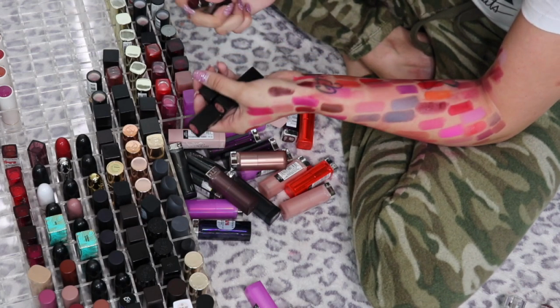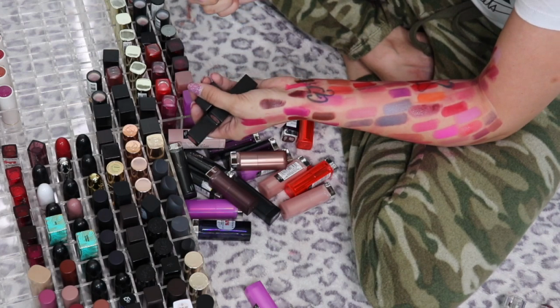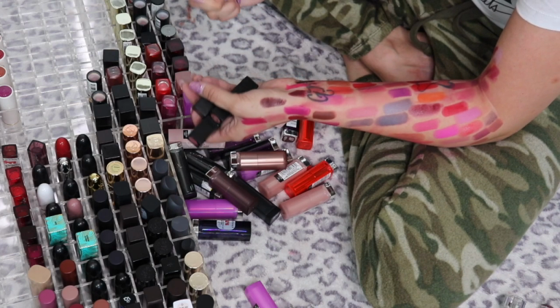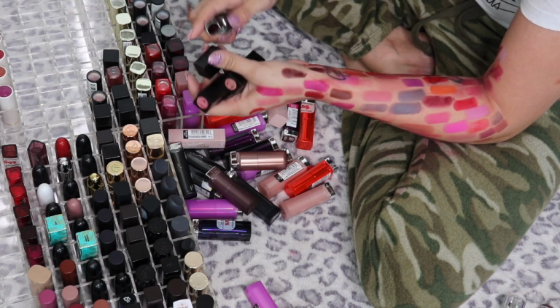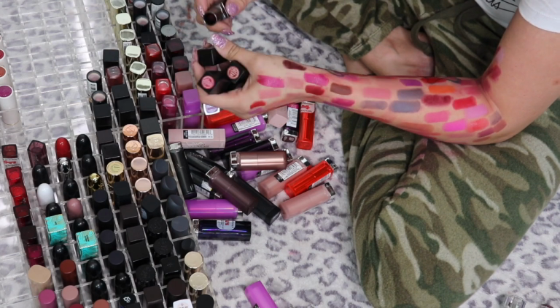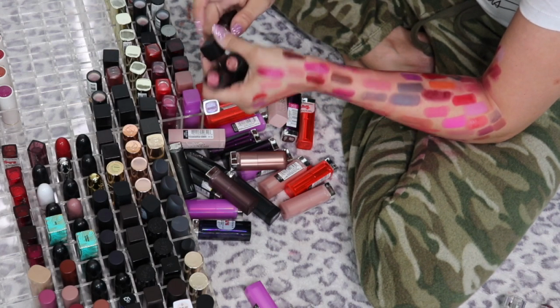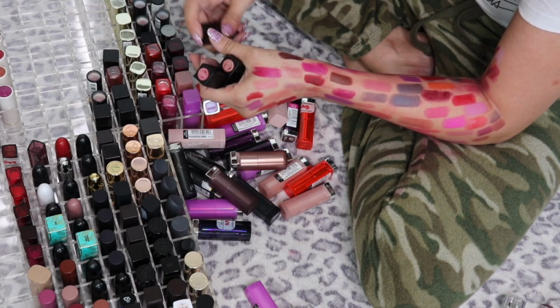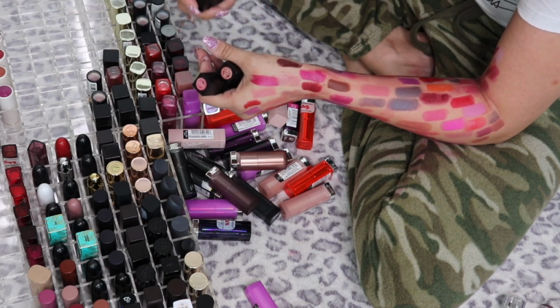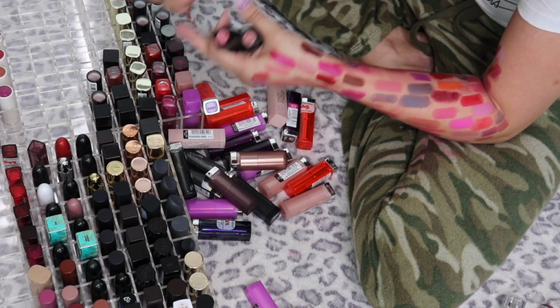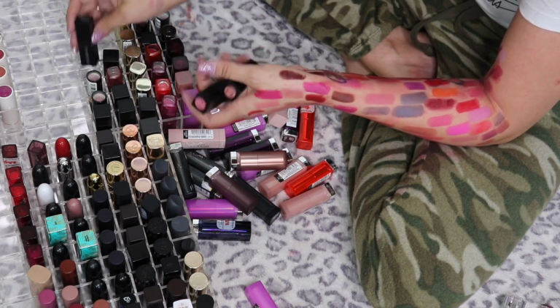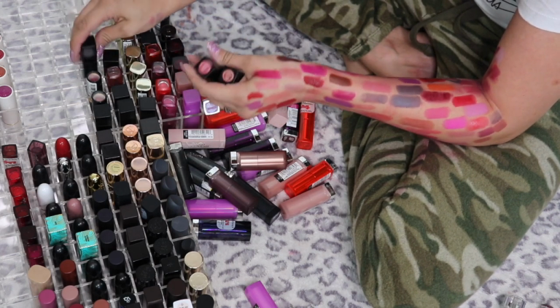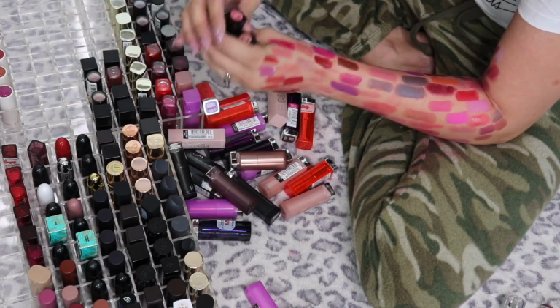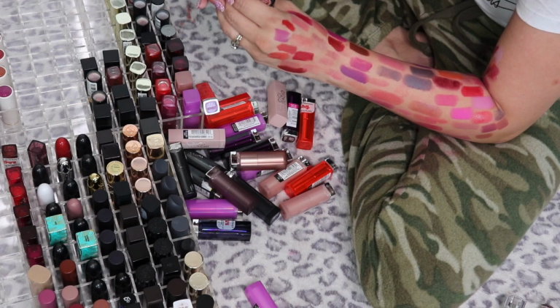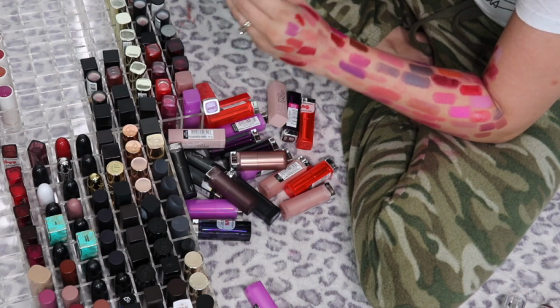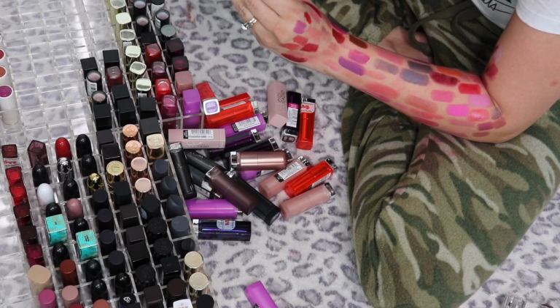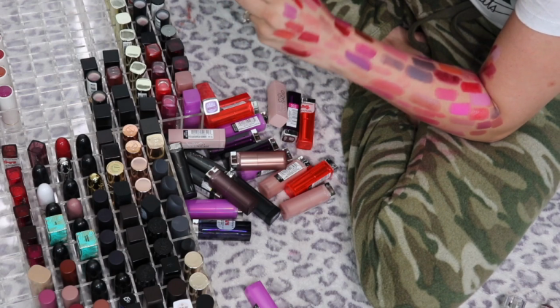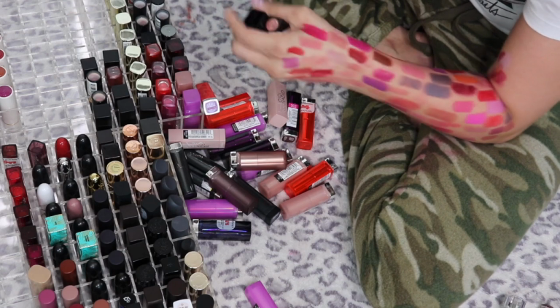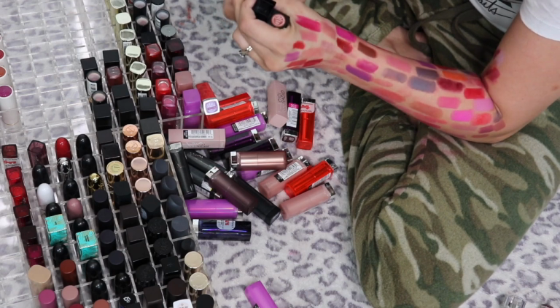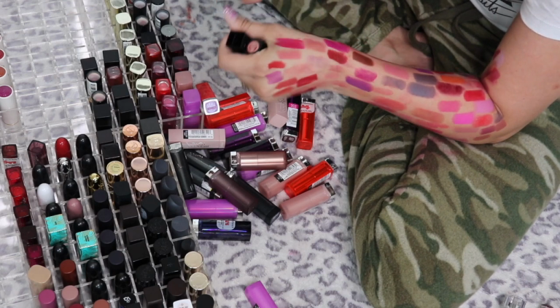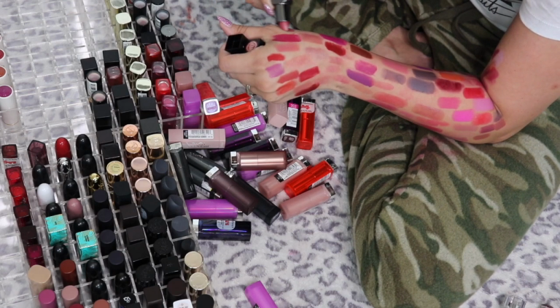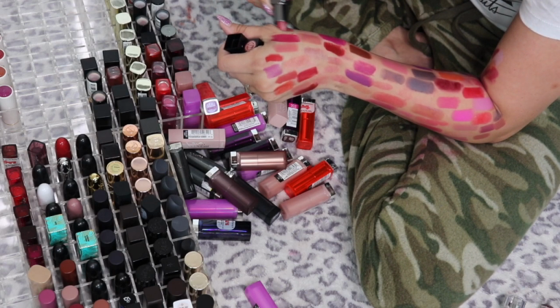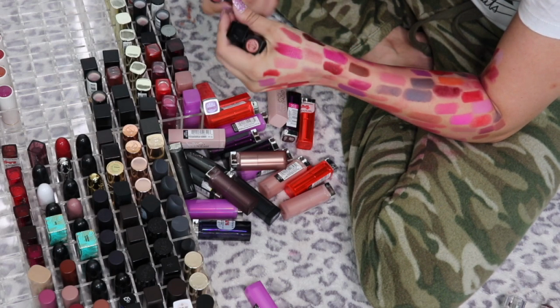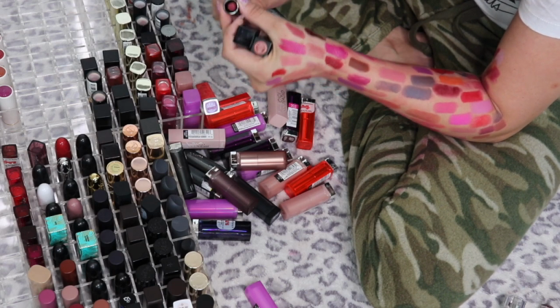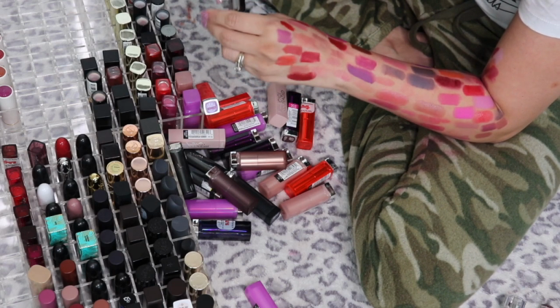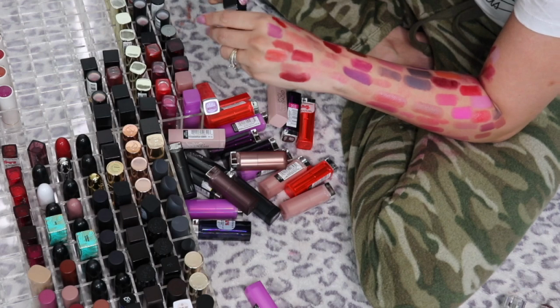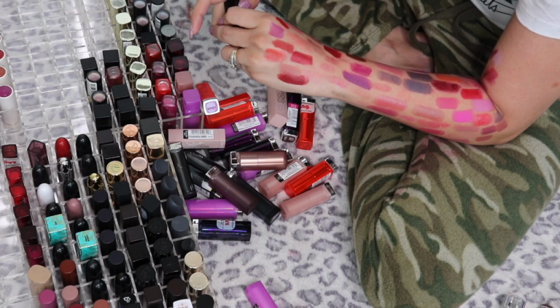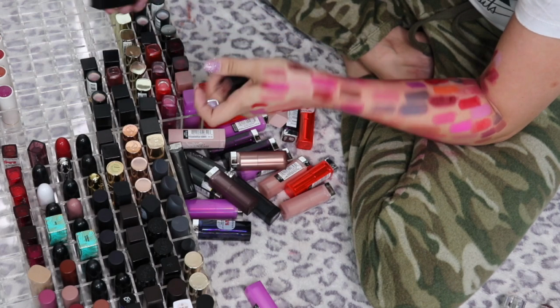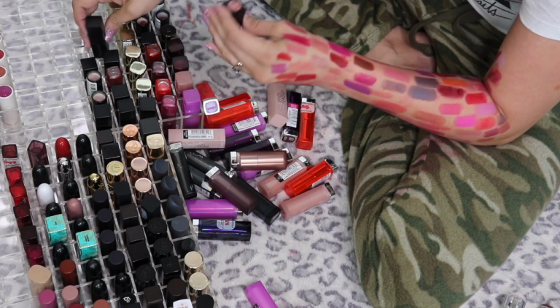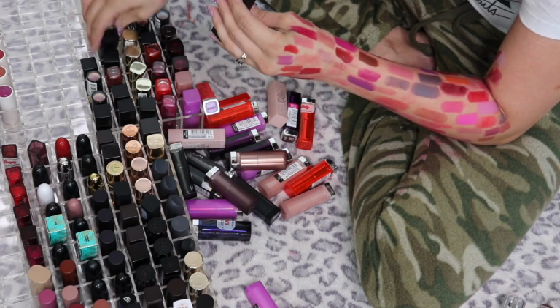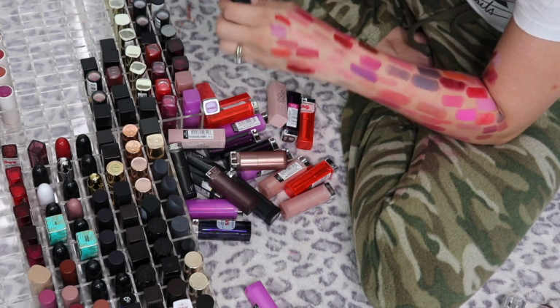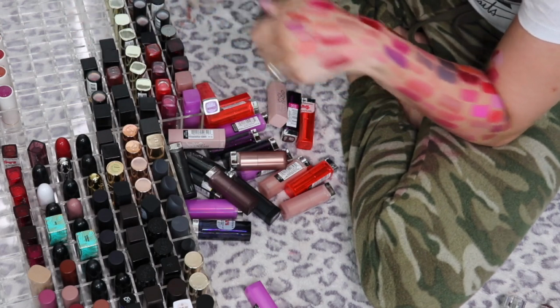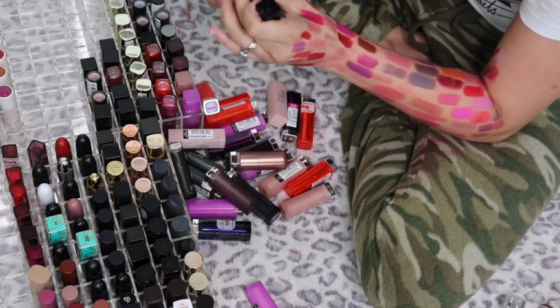I've got three Smashbox Be Legendary lipsticks. Witchy is a really dark plum brown — I like that one. Stylist Matte — yes. Cognac — yes, I need to wipe my arm again, oh my god.